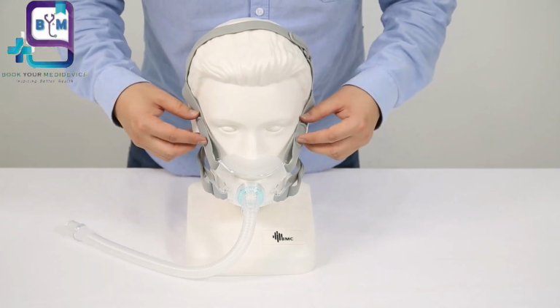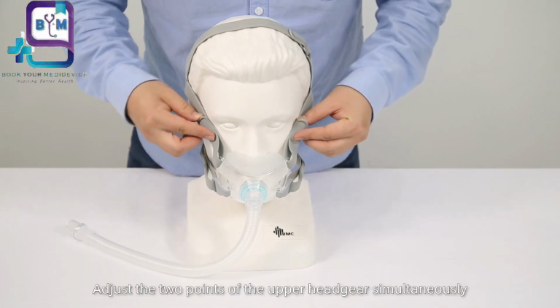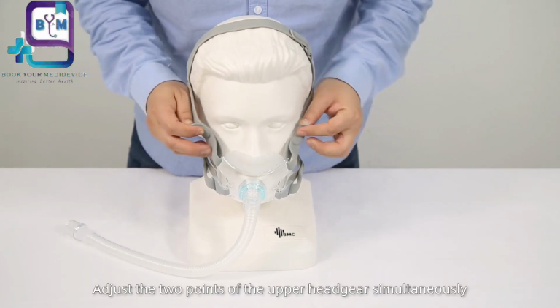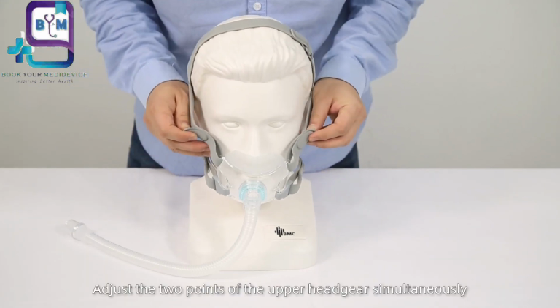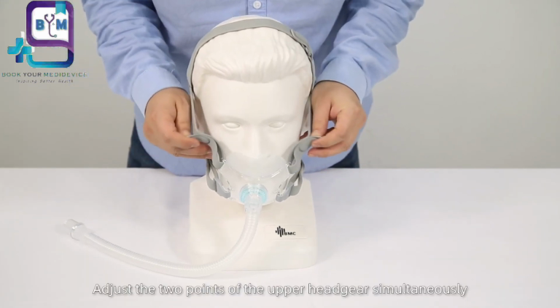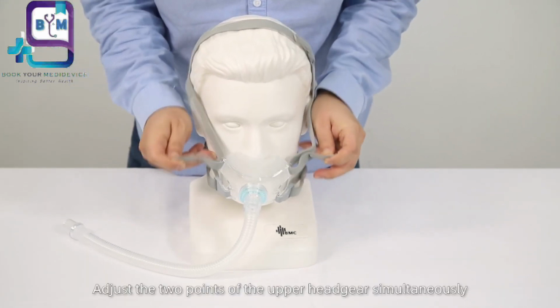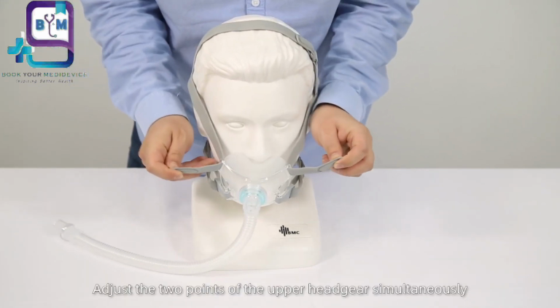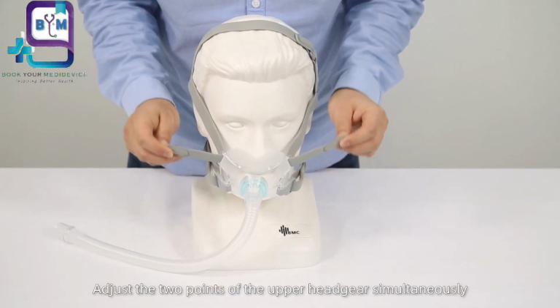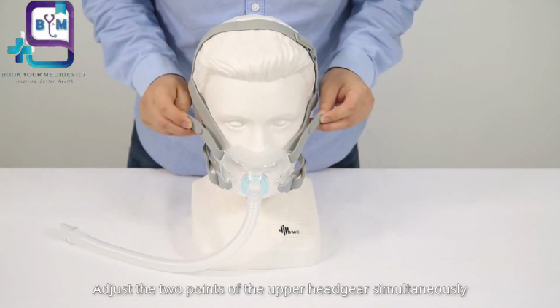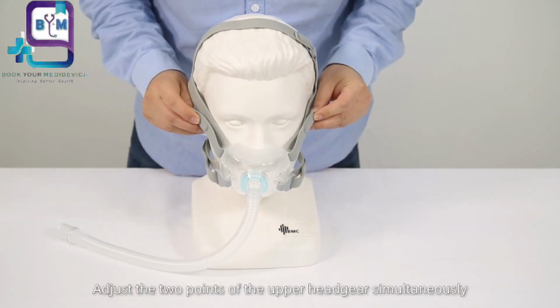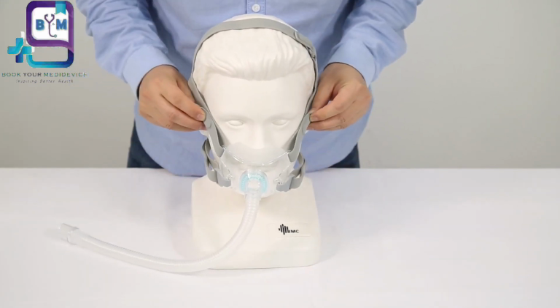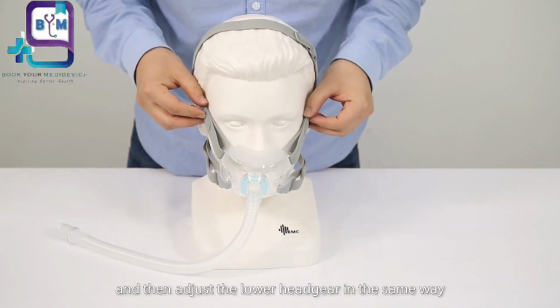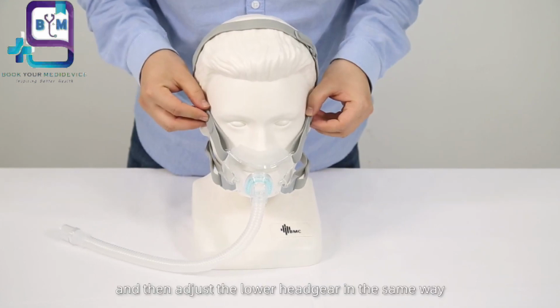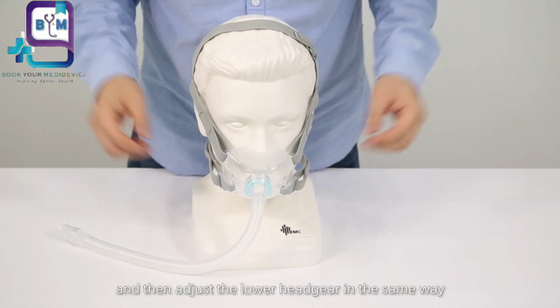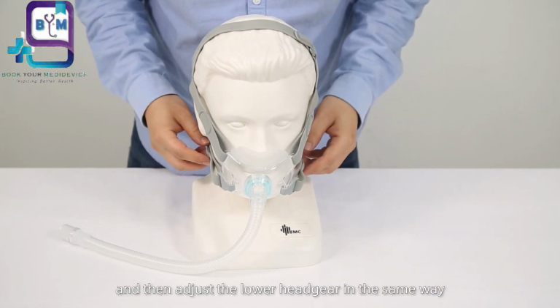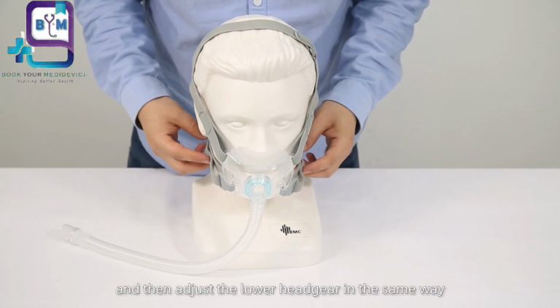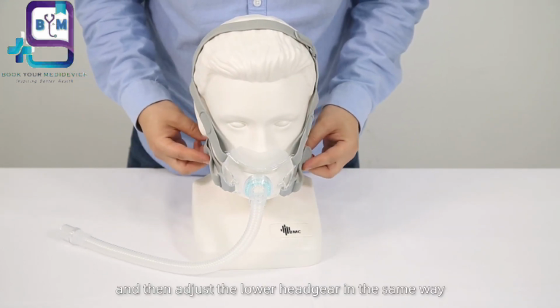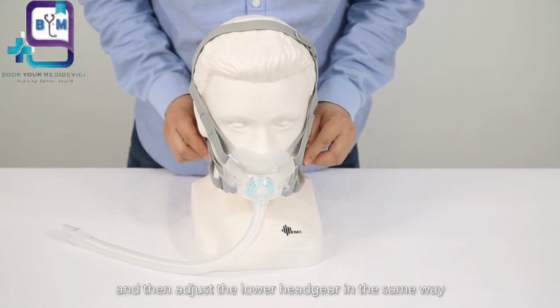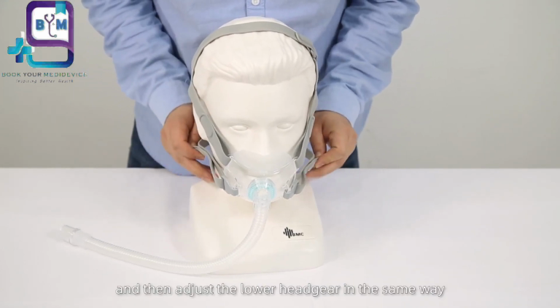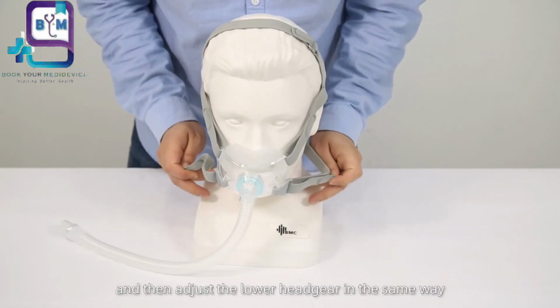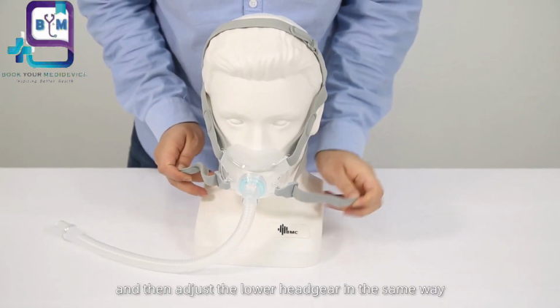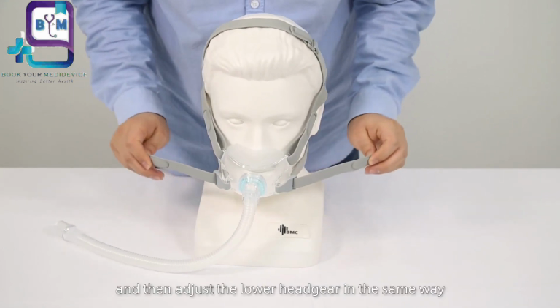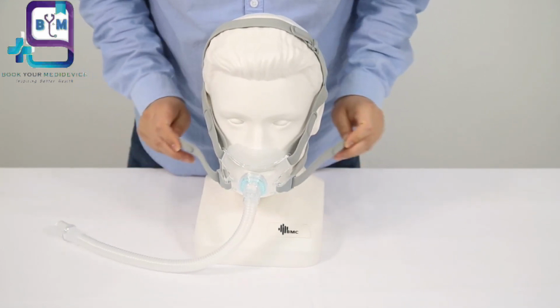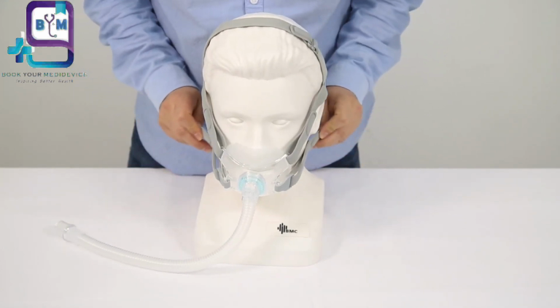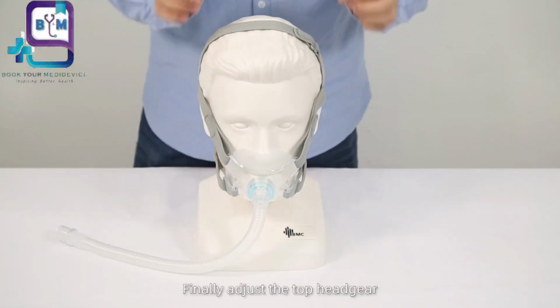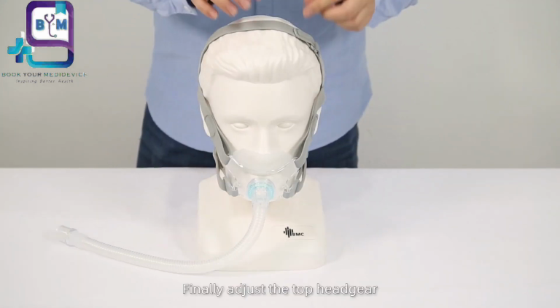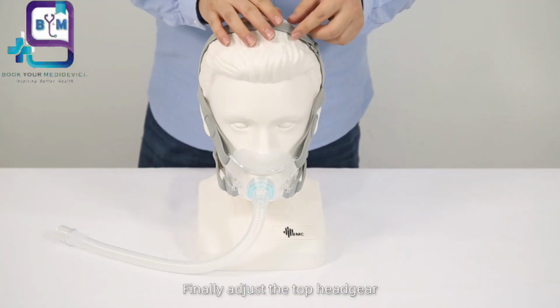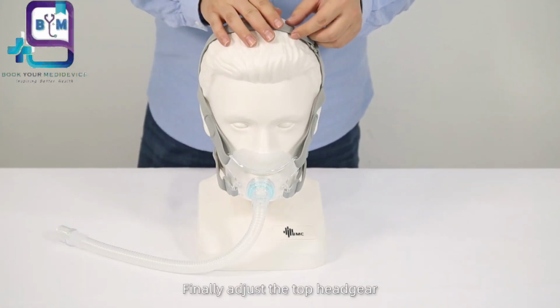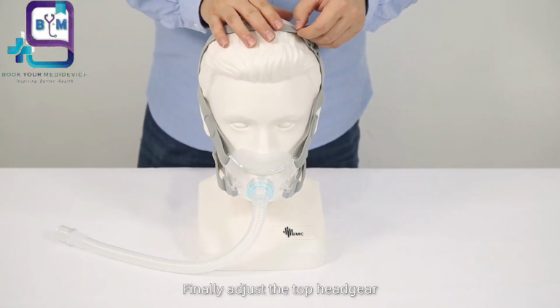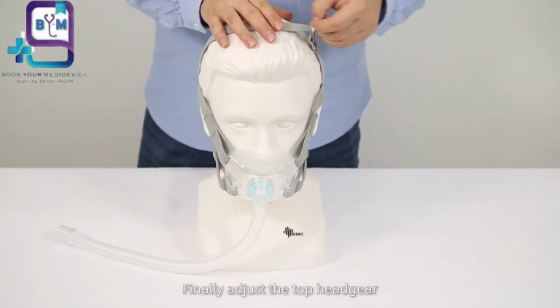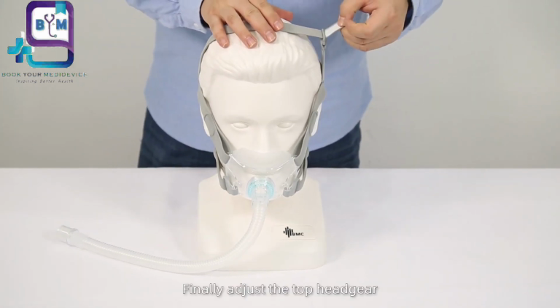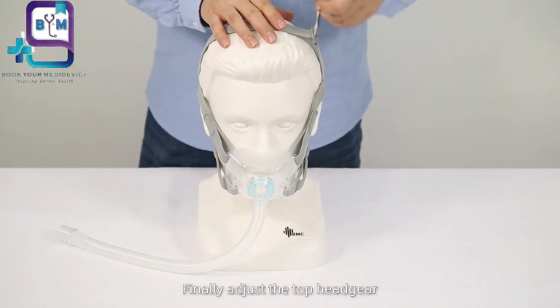Adjust the two points of the upper headgear simultaneously, and then adjust the lower headgear in the same way. Finally, adjust the top headgear.